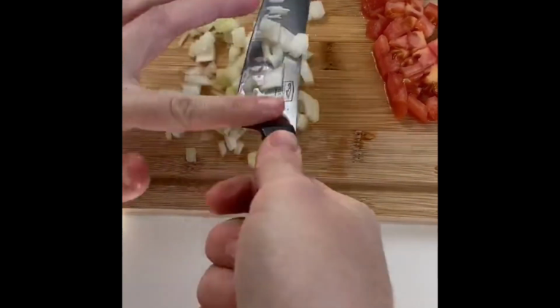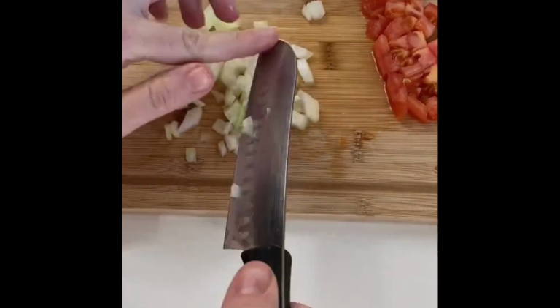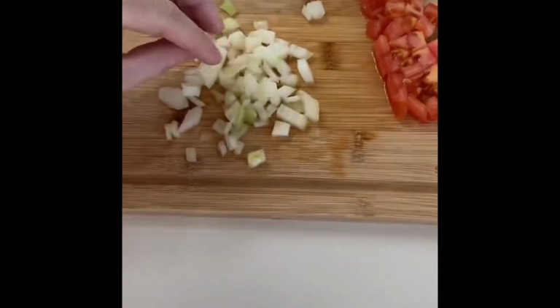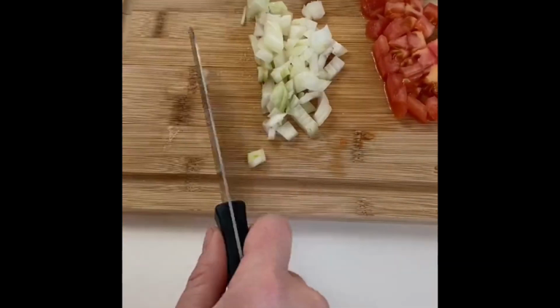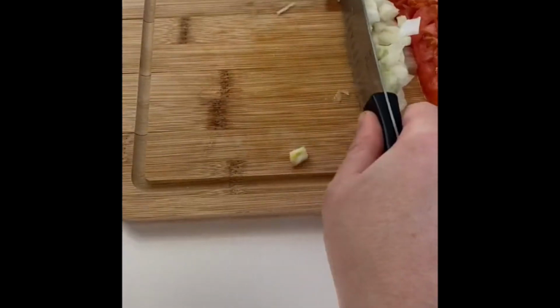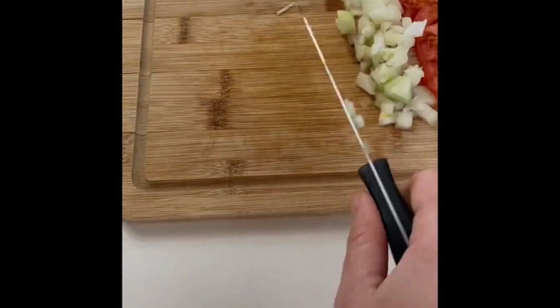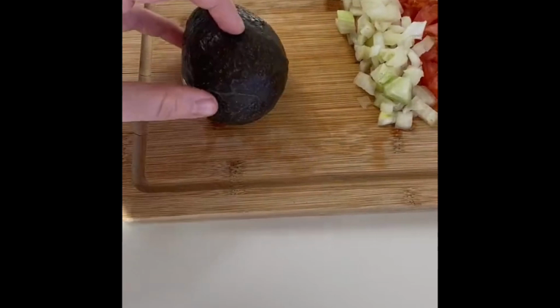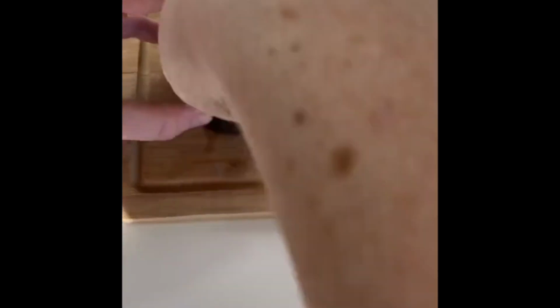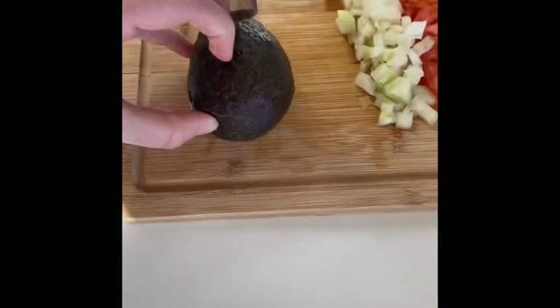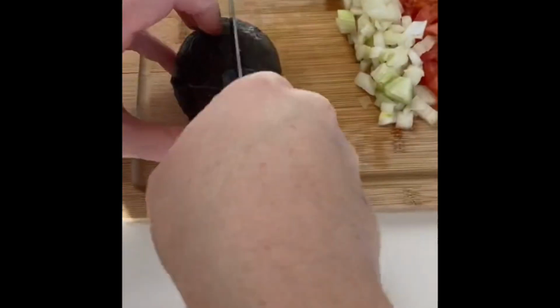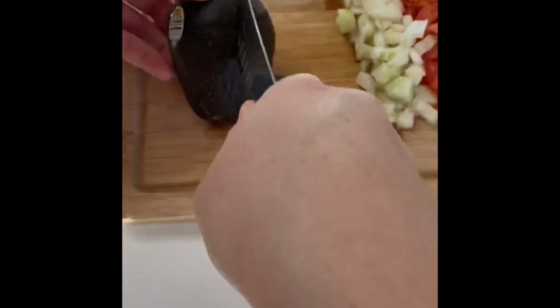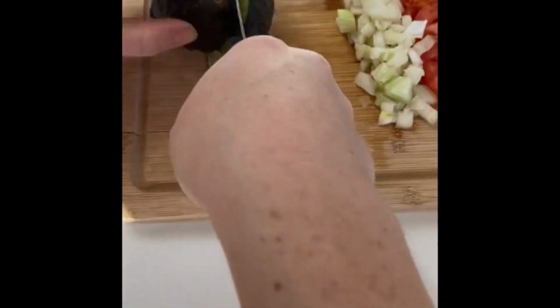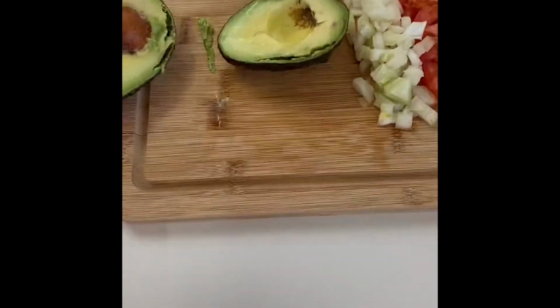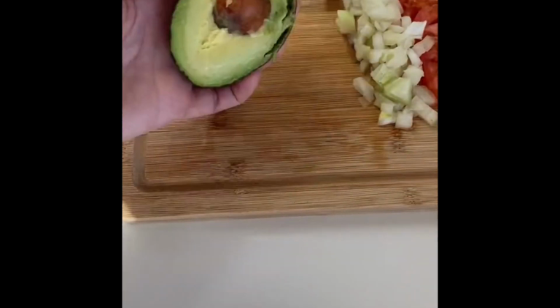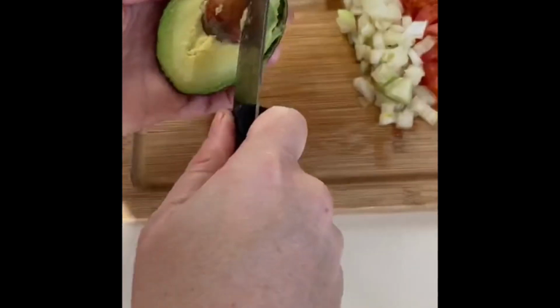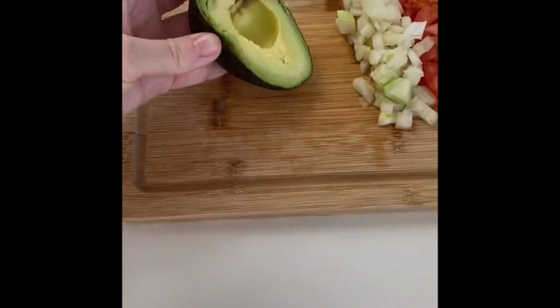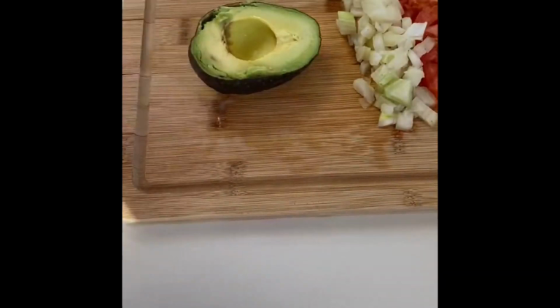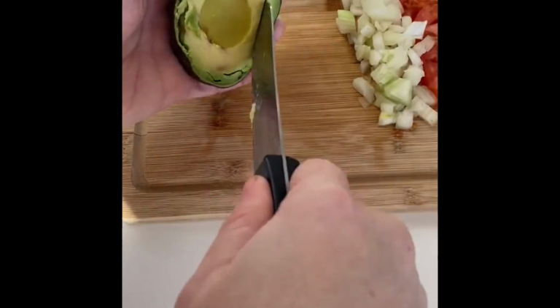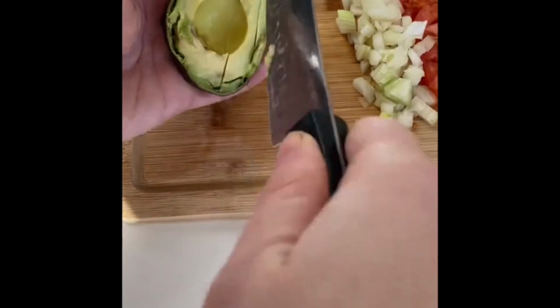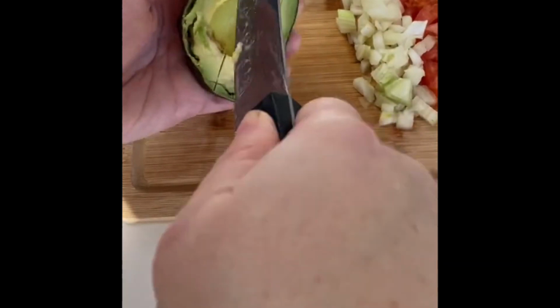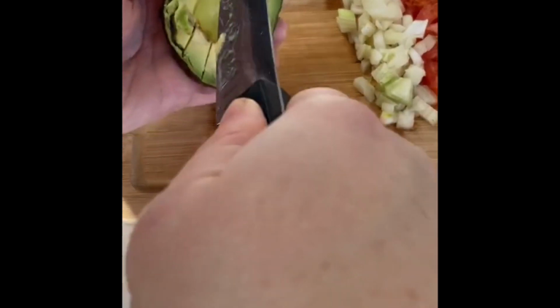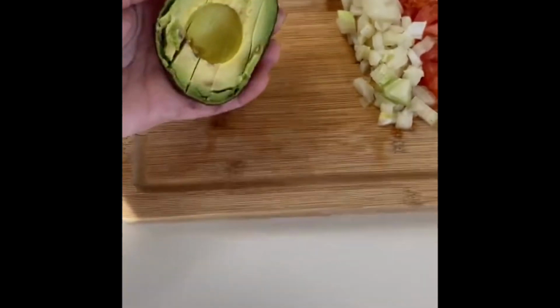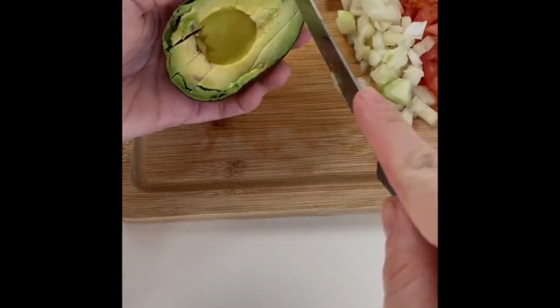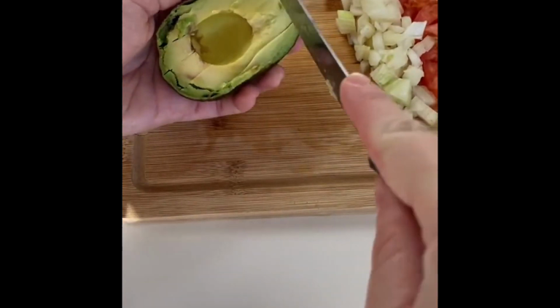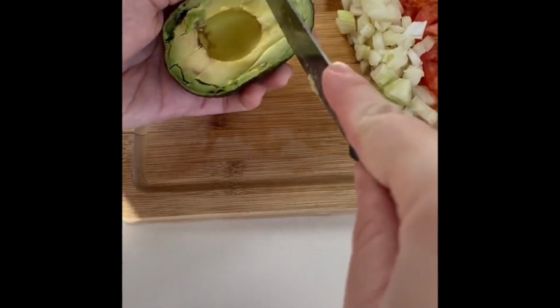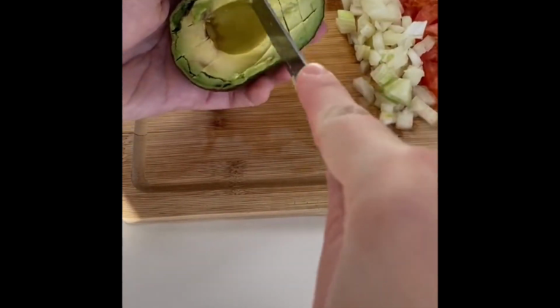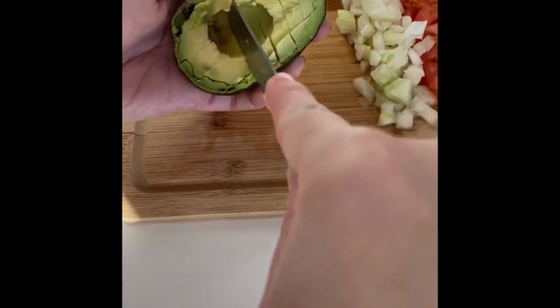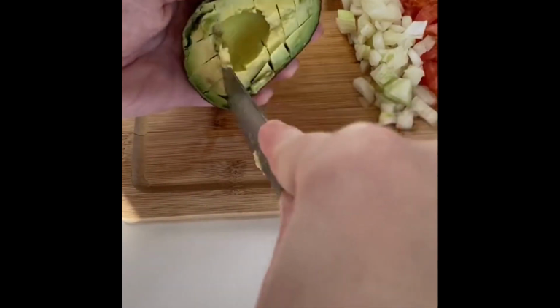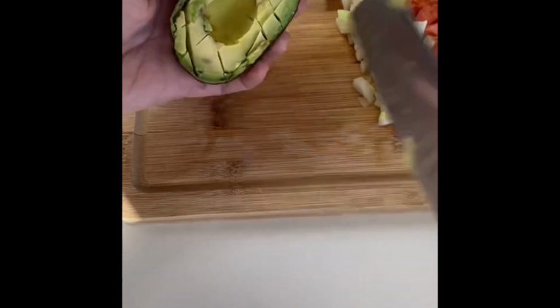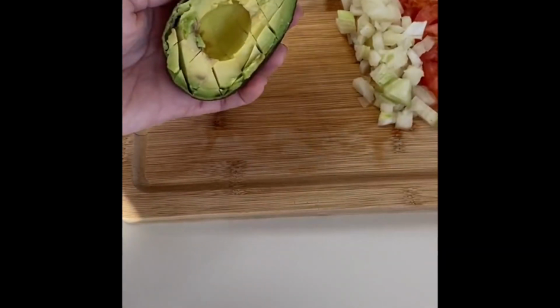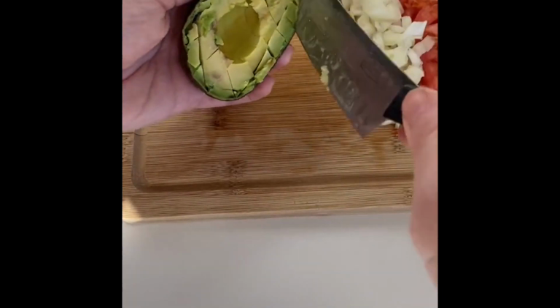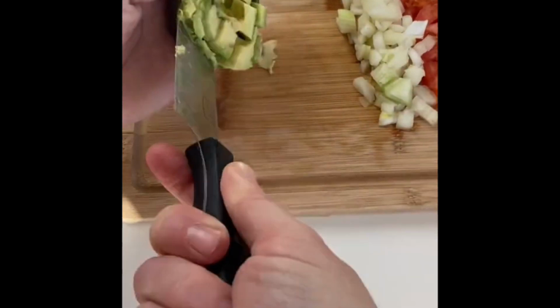Lightly top the buns with oil and place them in a 350-degree oven. Toast them for around 10 minutes and remove them from the oven when they are nice and crispy.